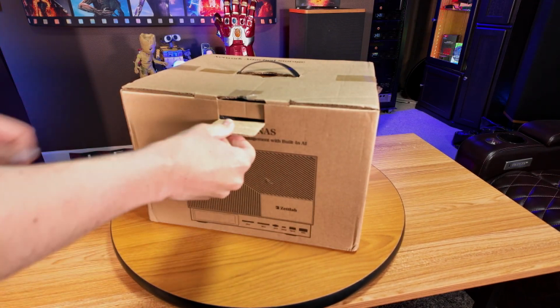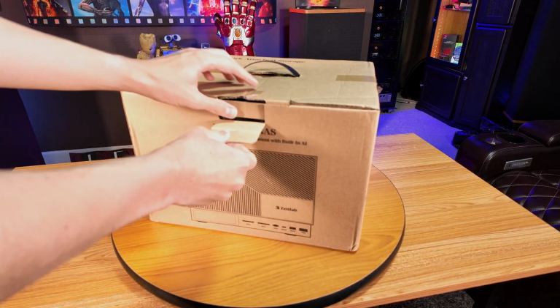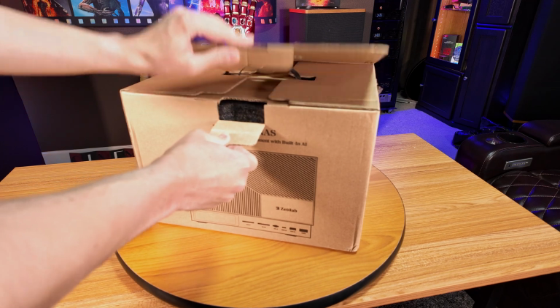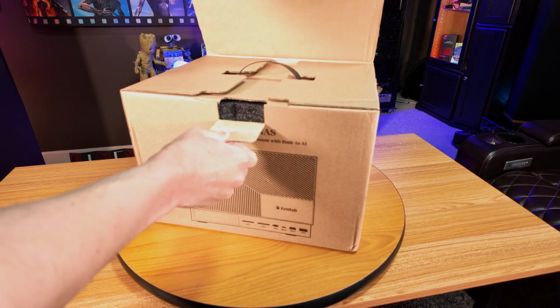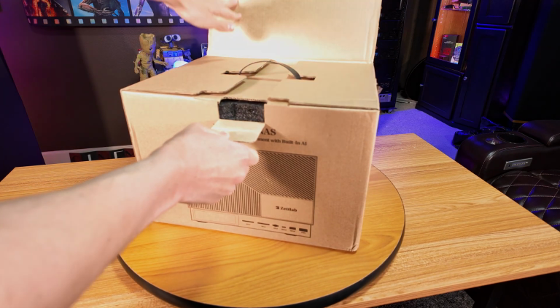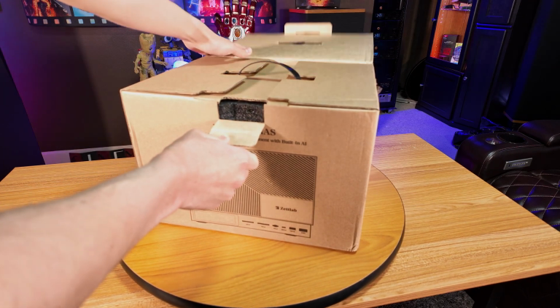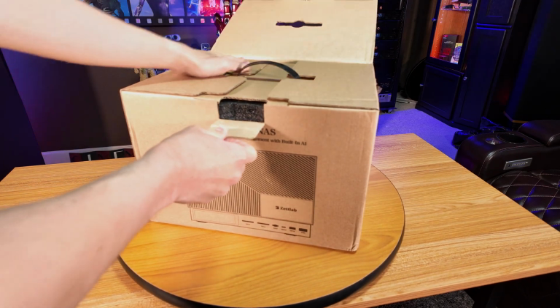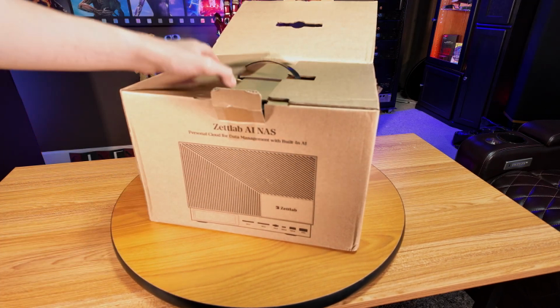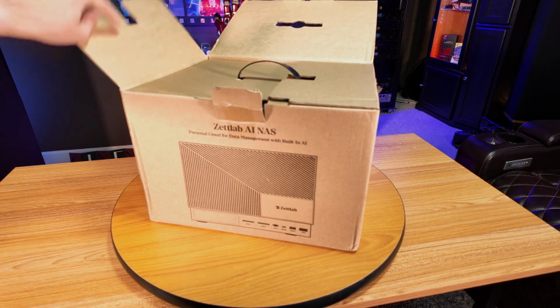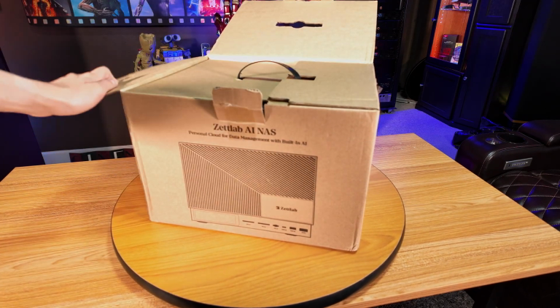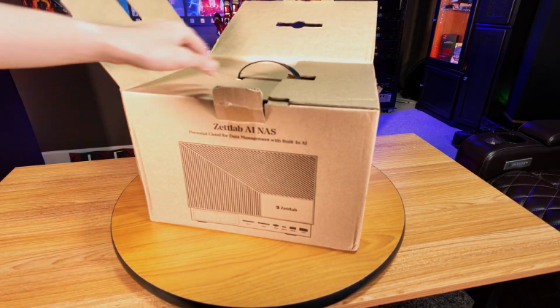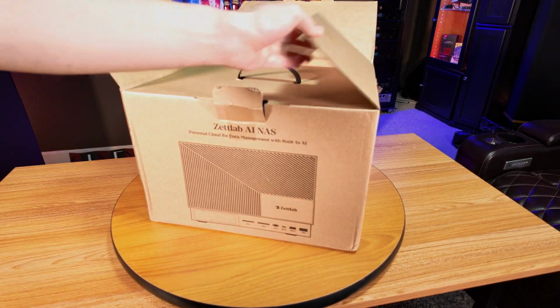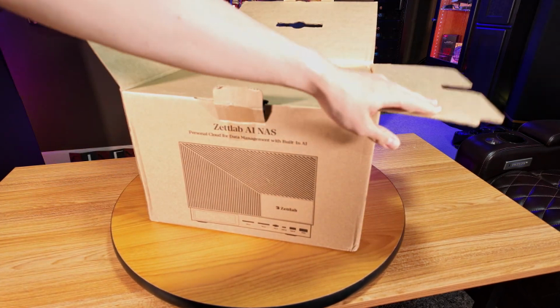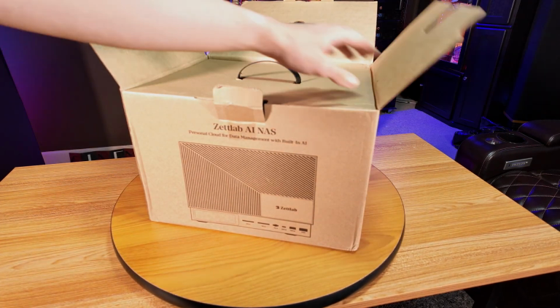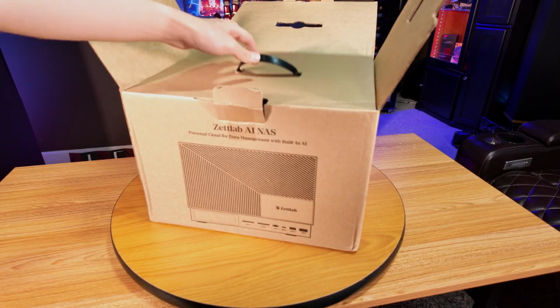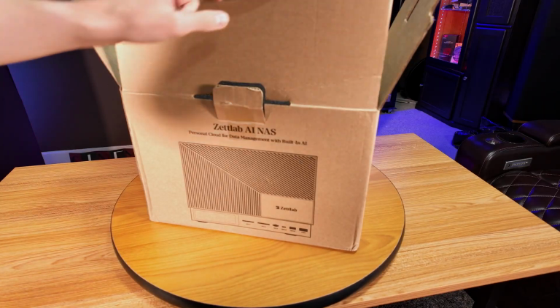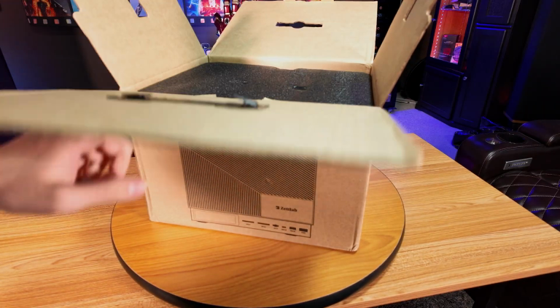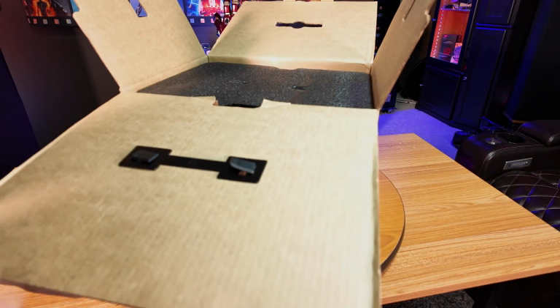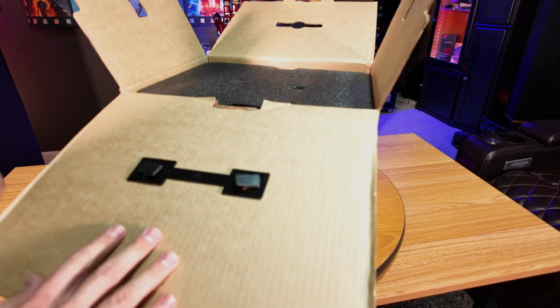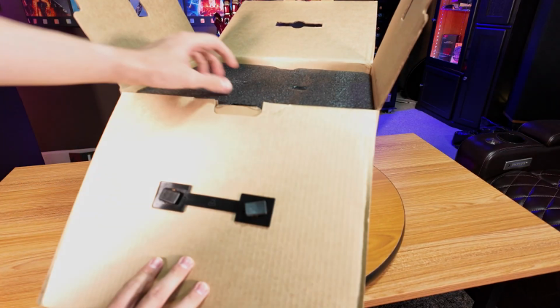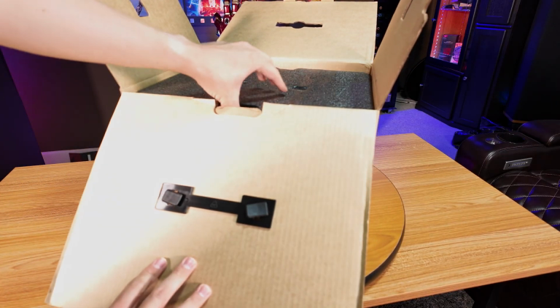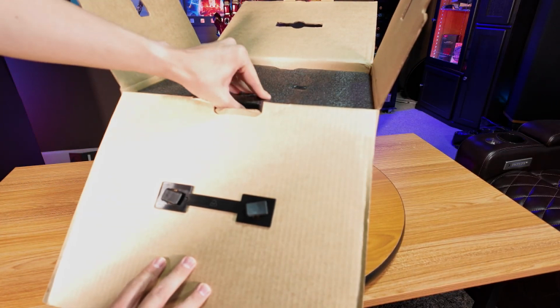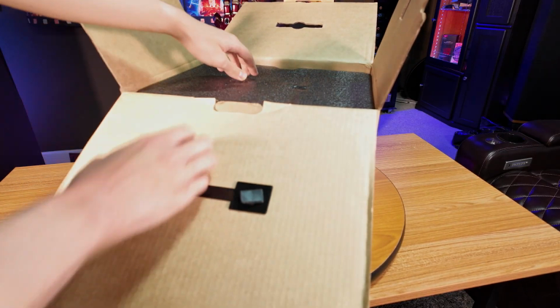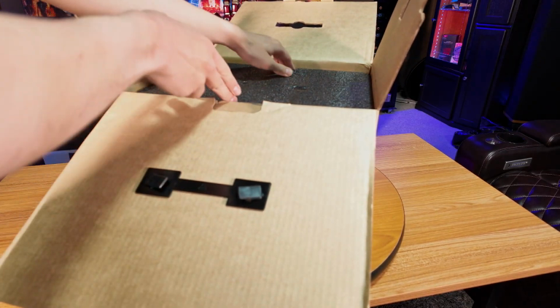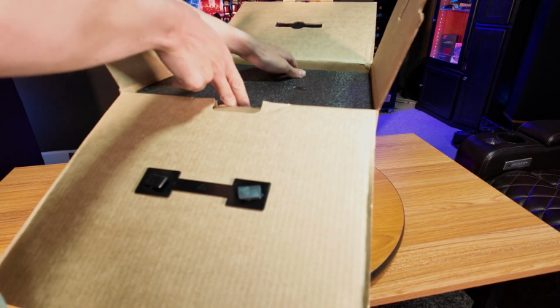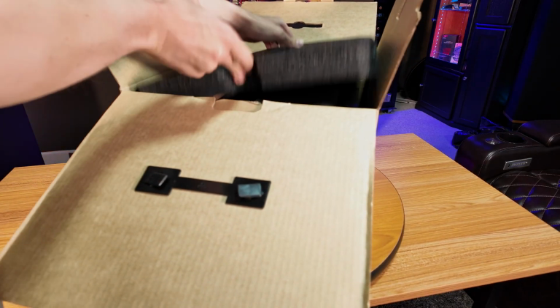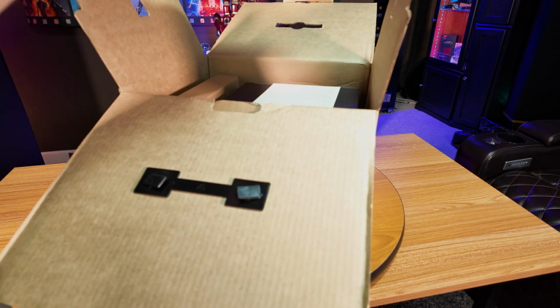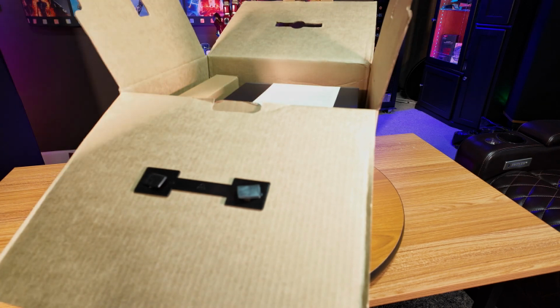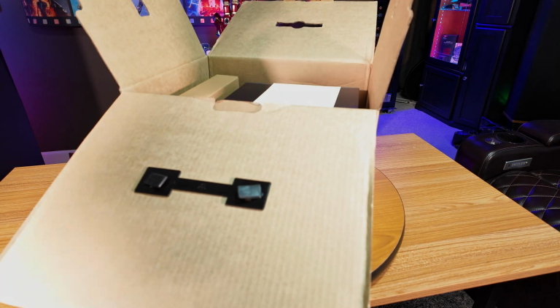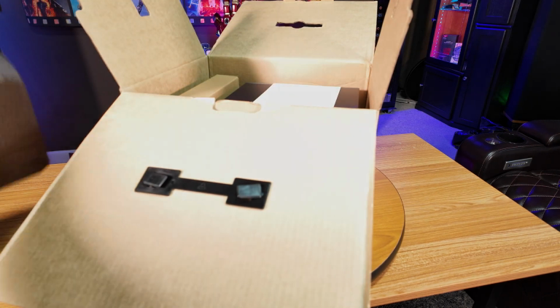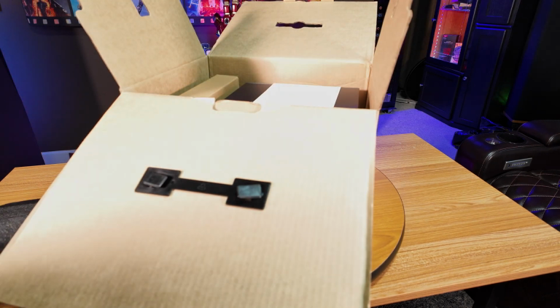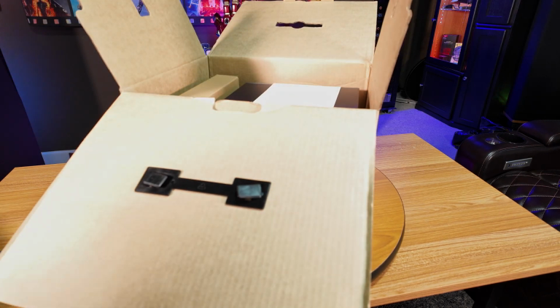ZetLab did graciously send out this prototype unit for us to take a look at, but keep in mind that since it's a prototype, there can and definitely will be some hardware changes between this unit here and the final model that actually goes to retail.